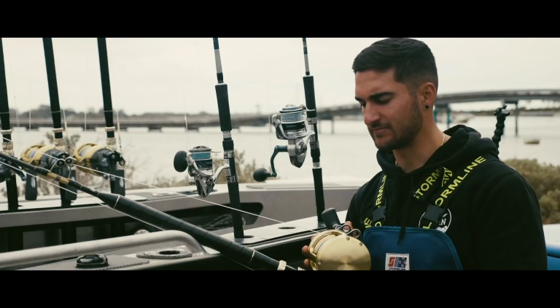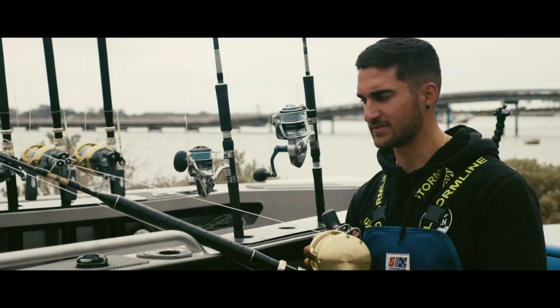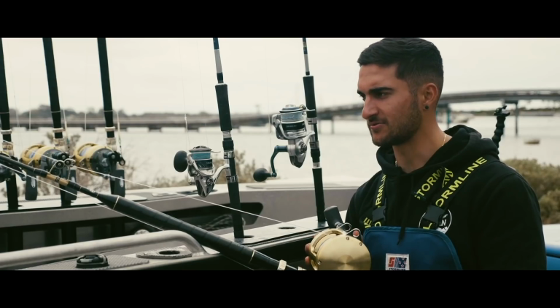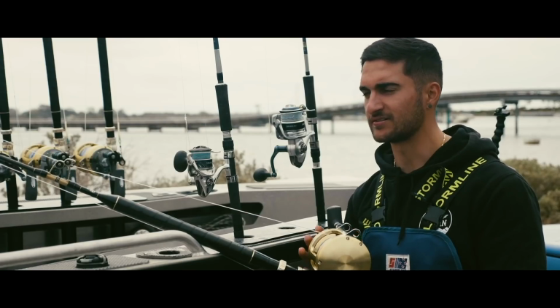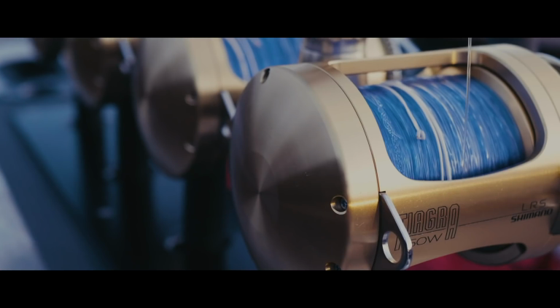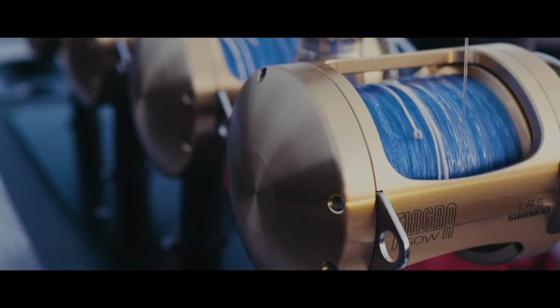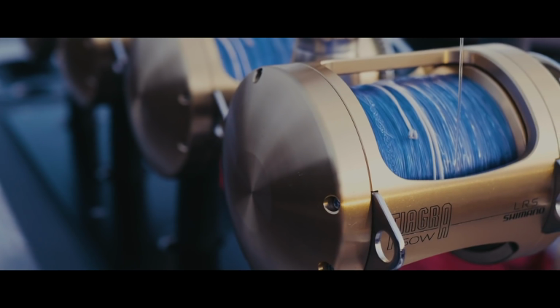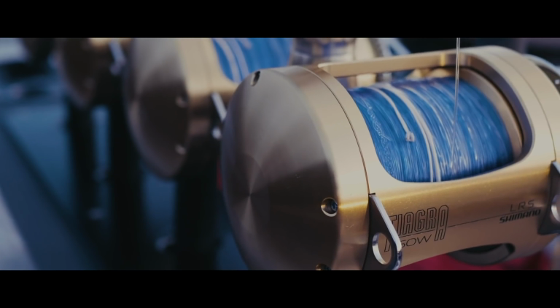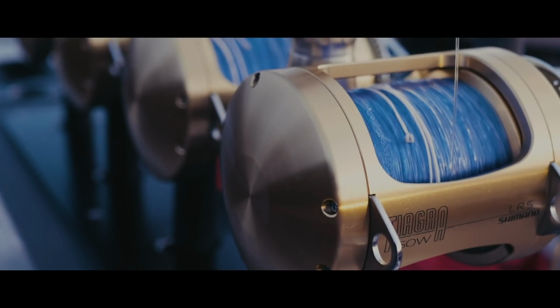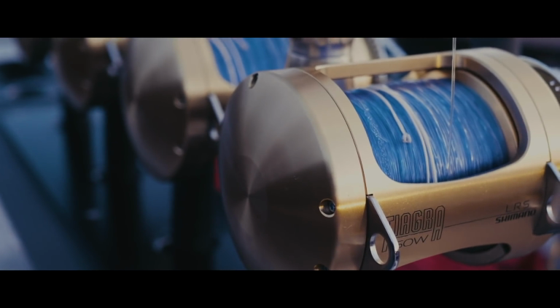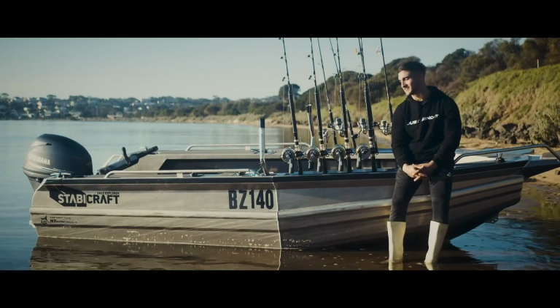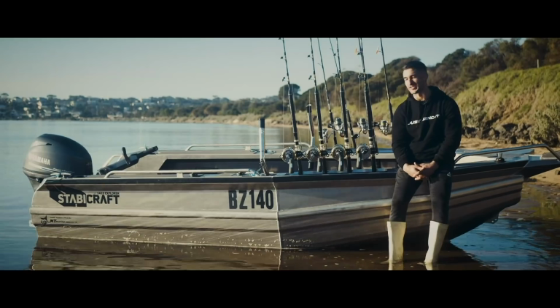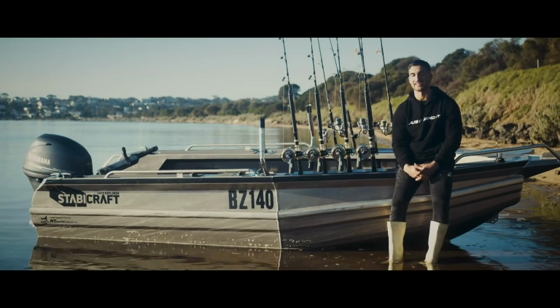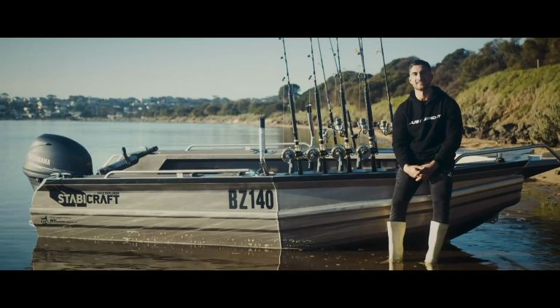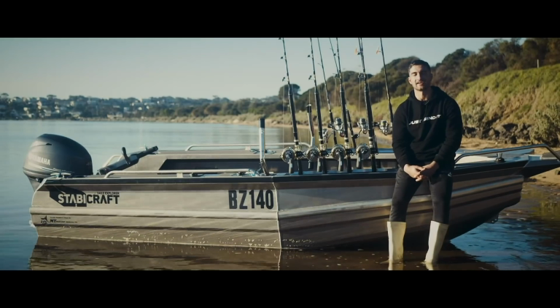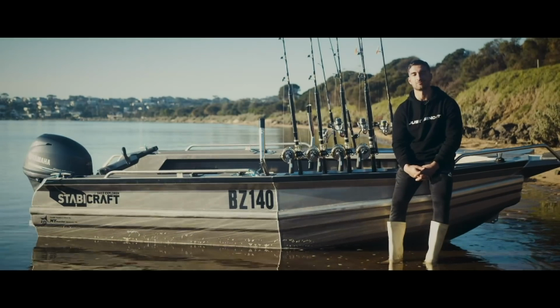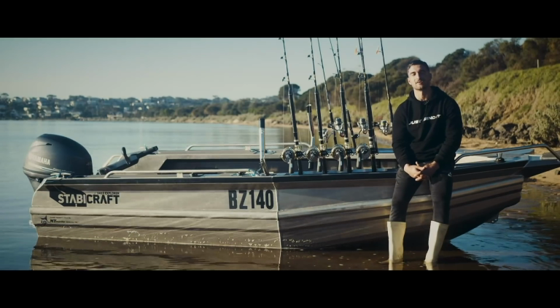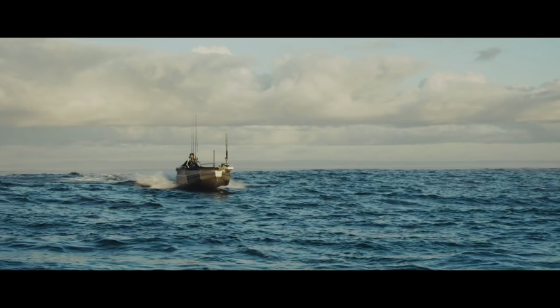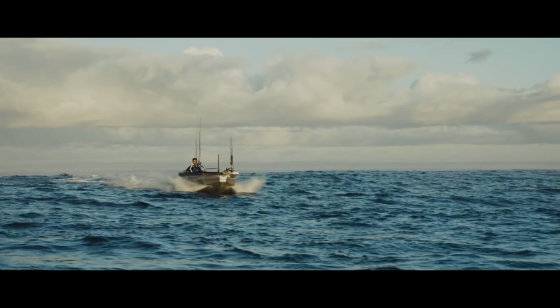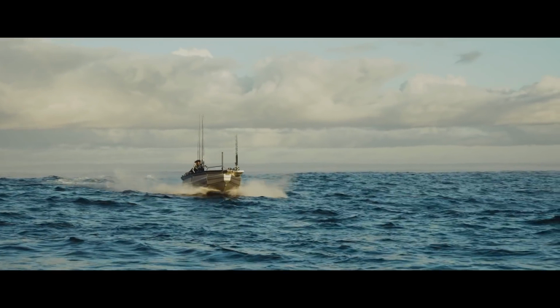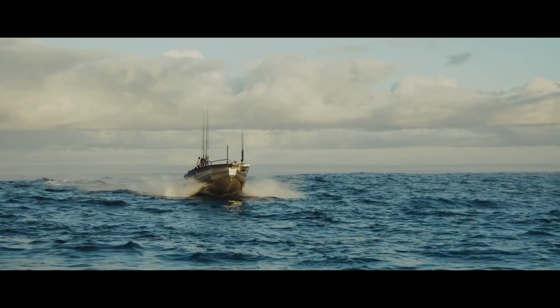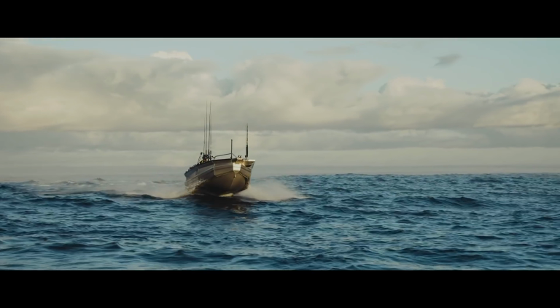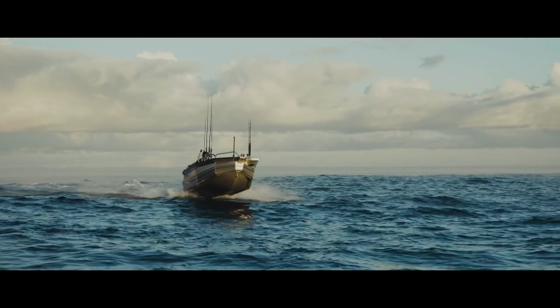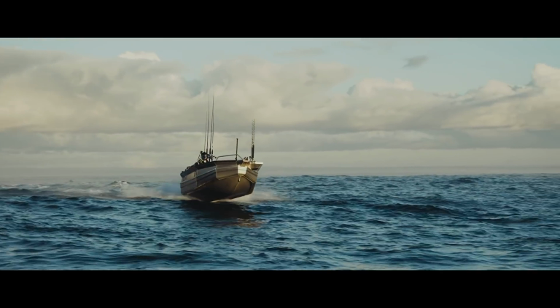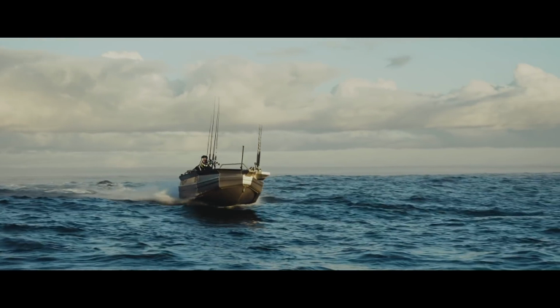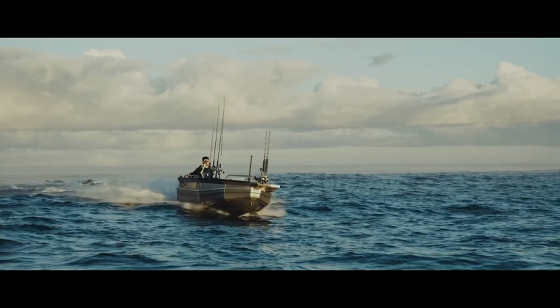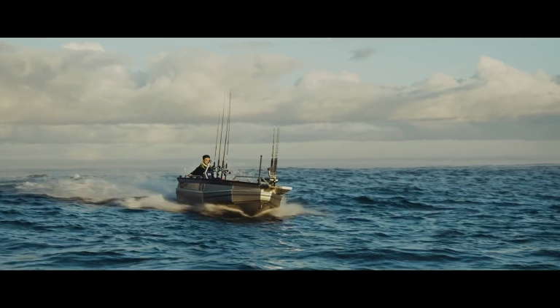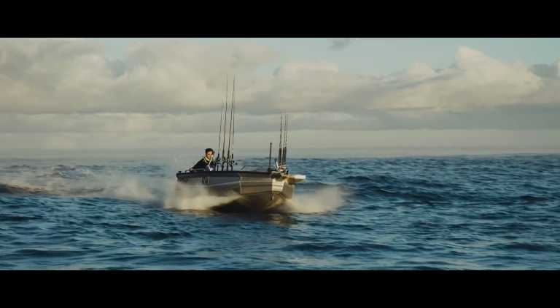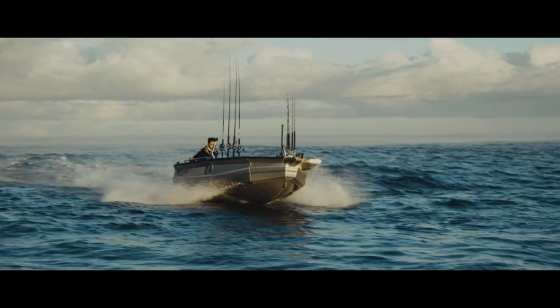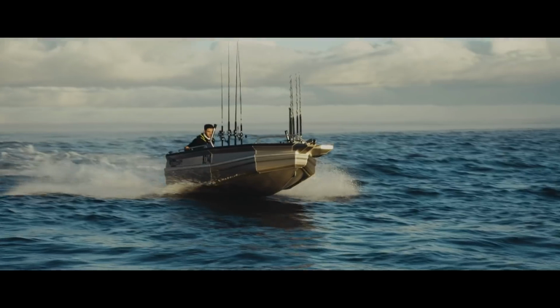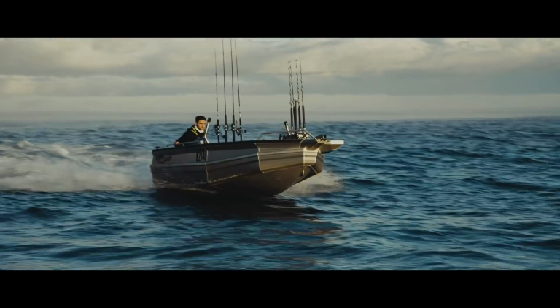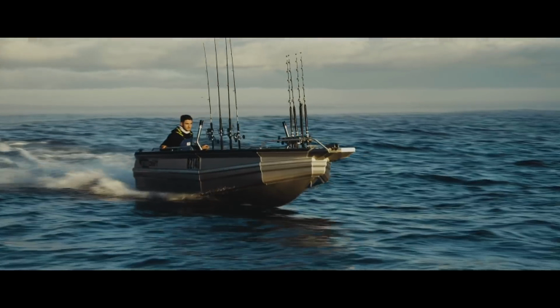This is the Stapicraft 1410 Explorer with a 40-horsepower Yamaha four-stroke.